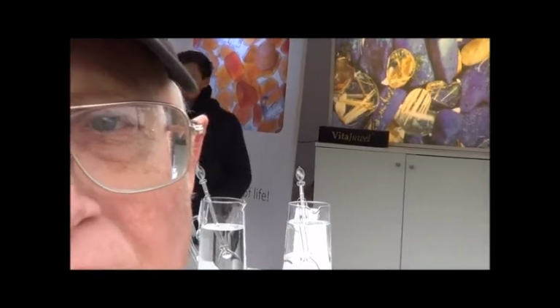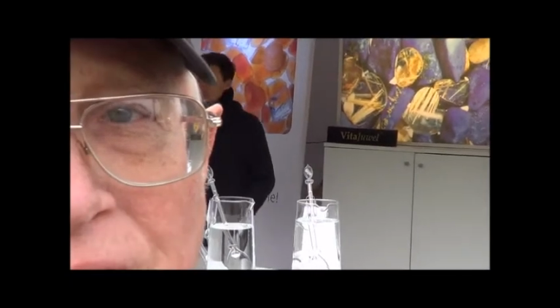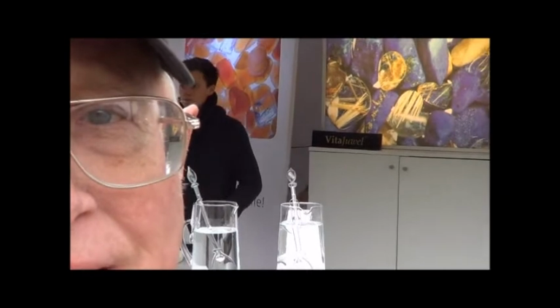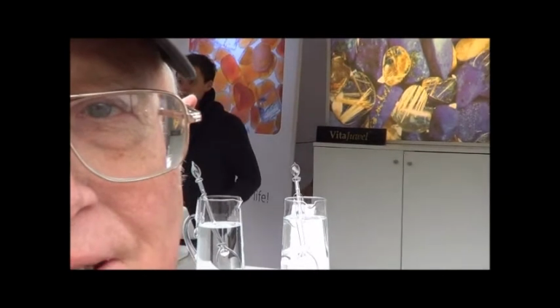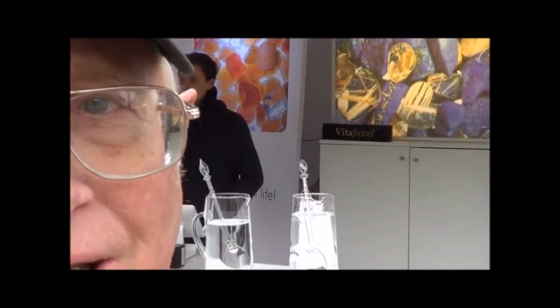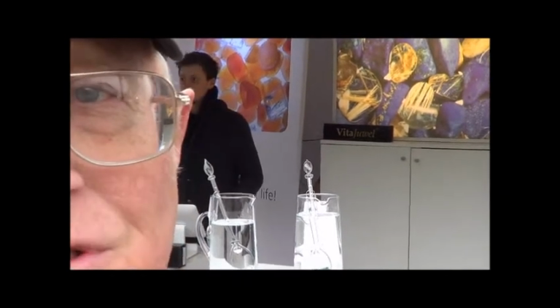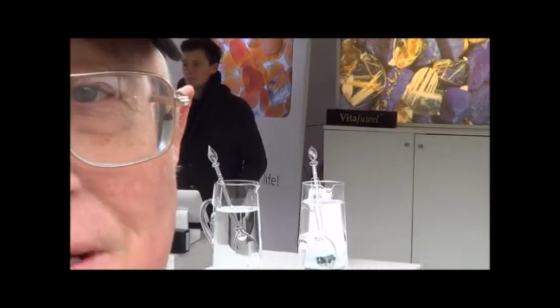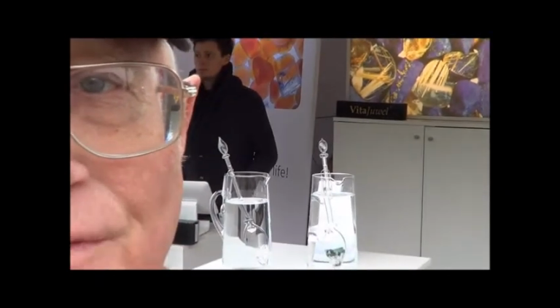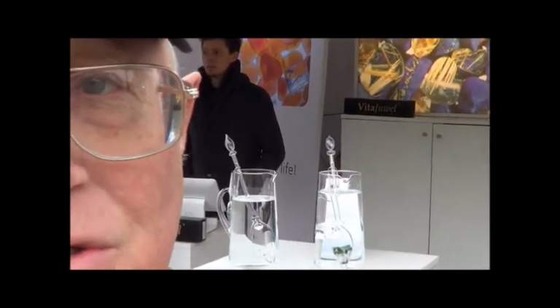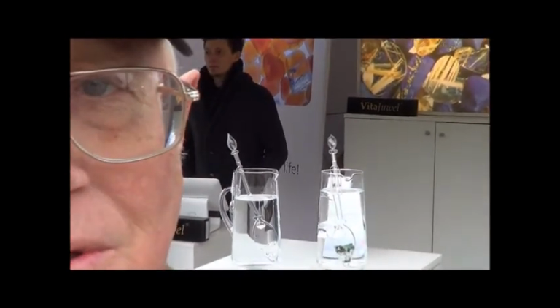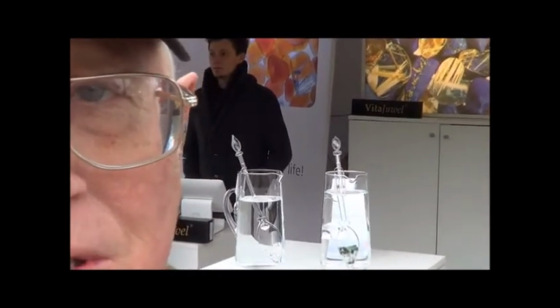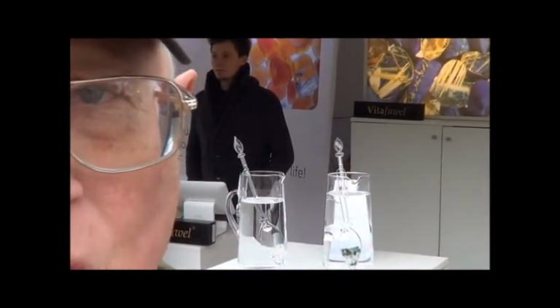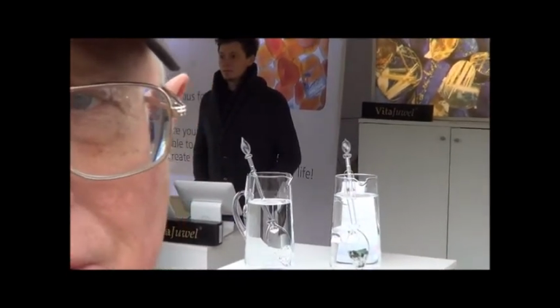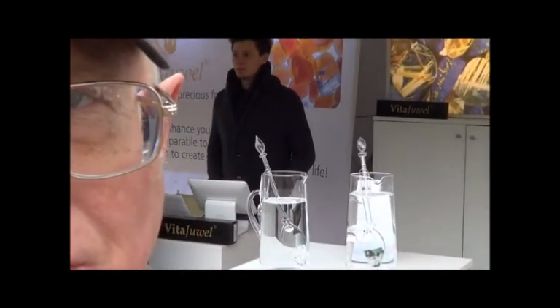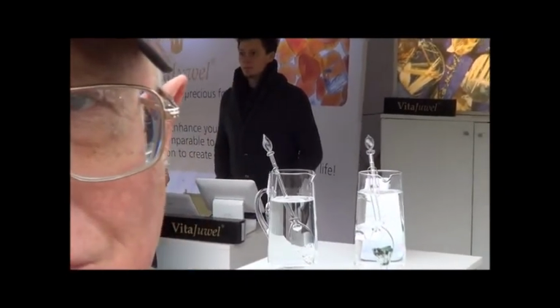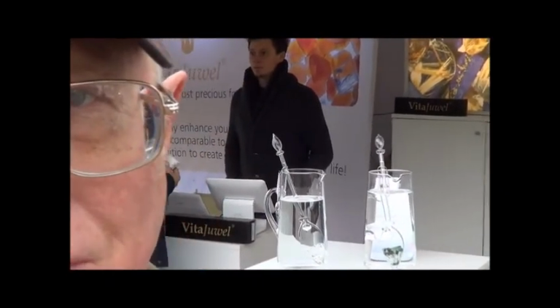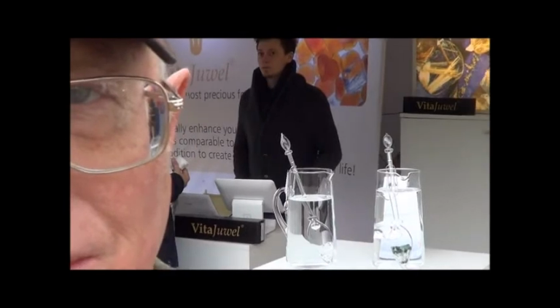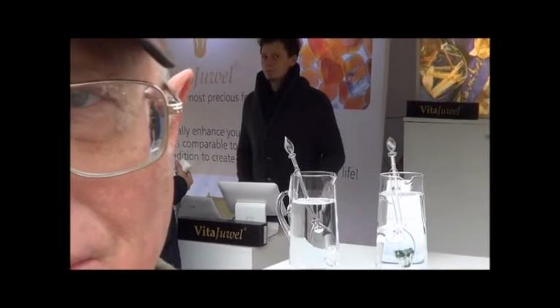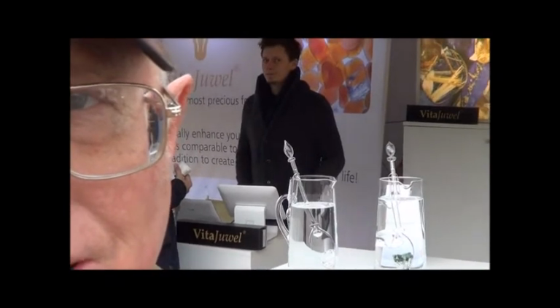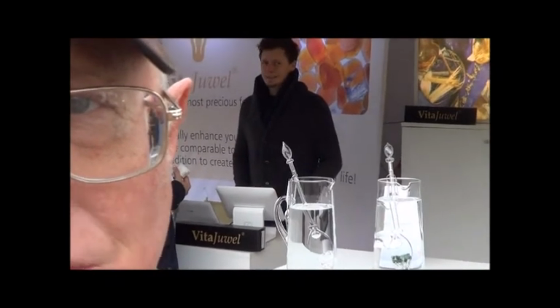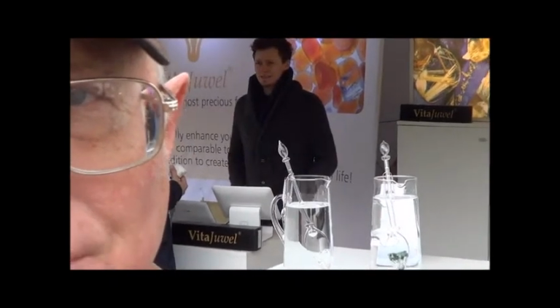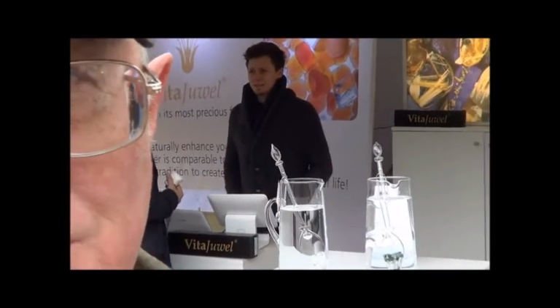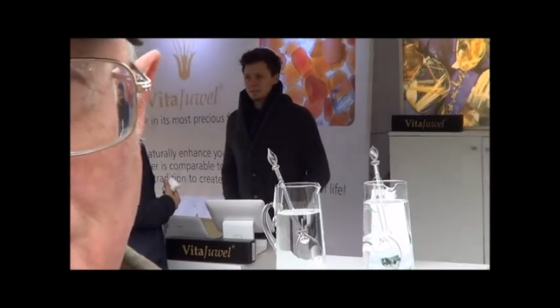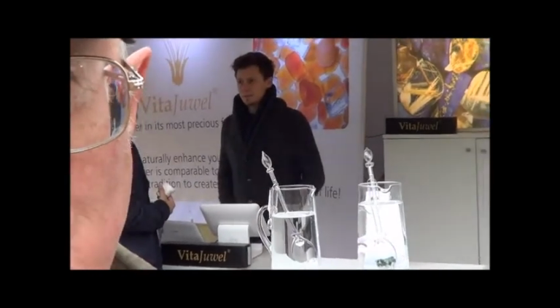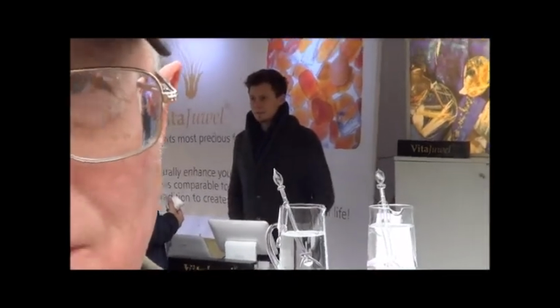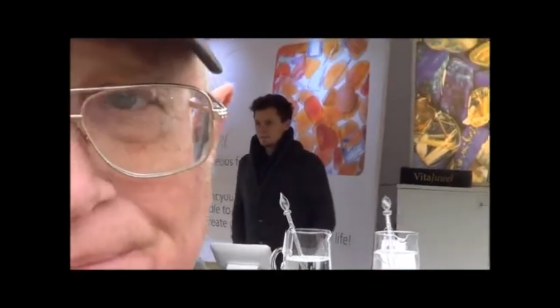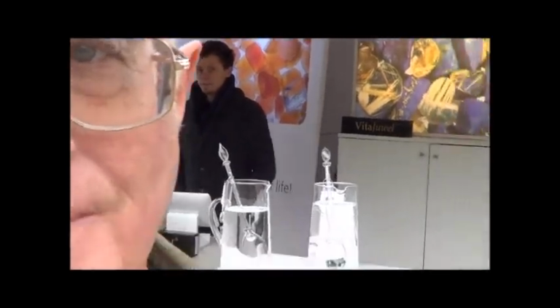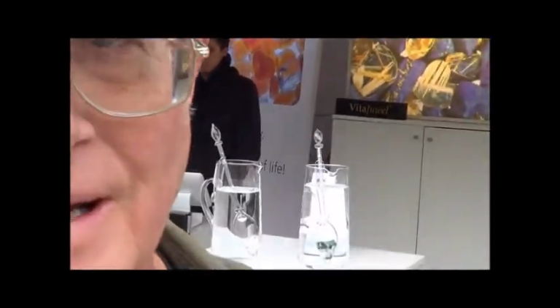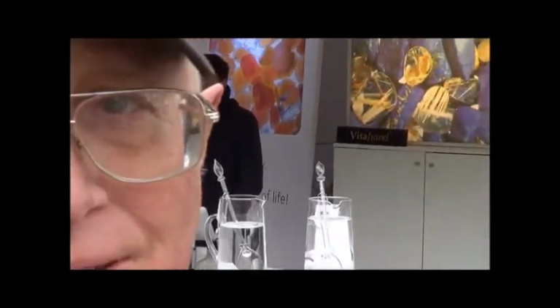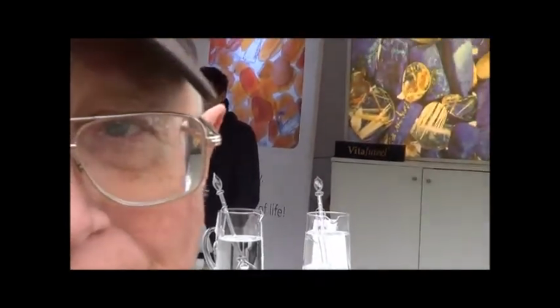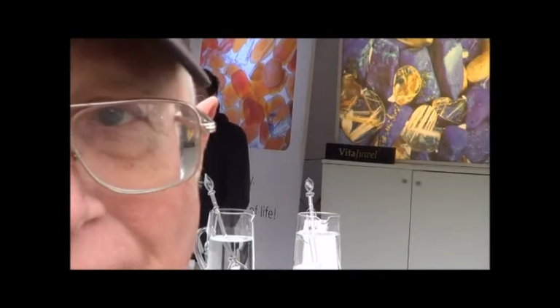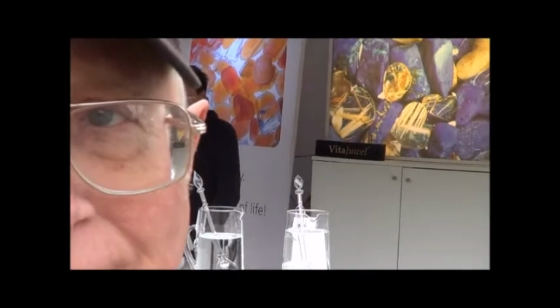Doc Martin here for KRAZ. I just drank some VitaJewel — some water that has been infused with the energy from crystals into this water. And I gotta tell you, I like it.